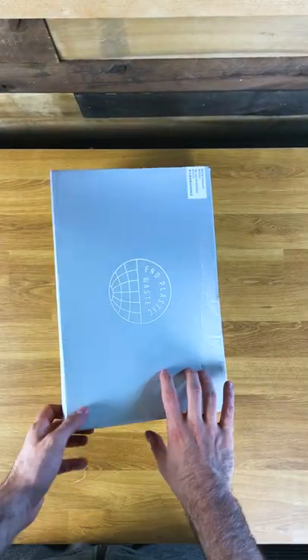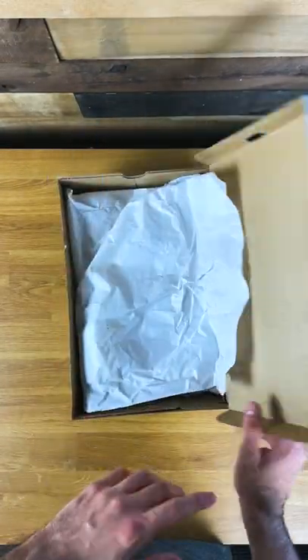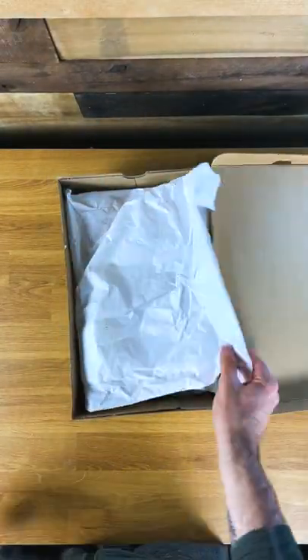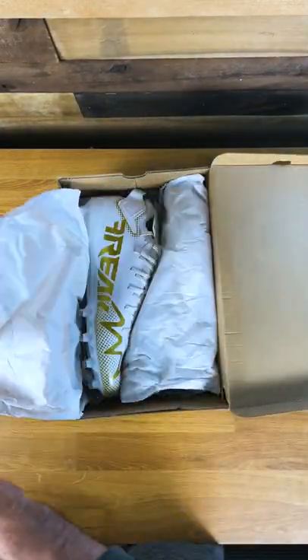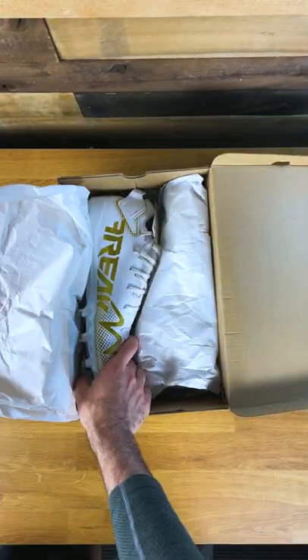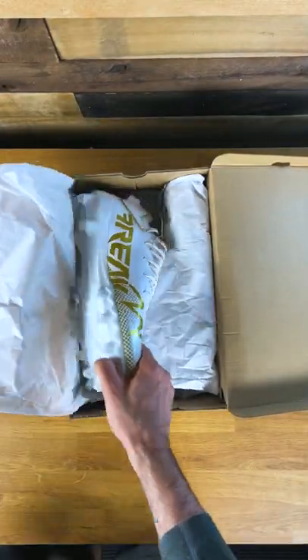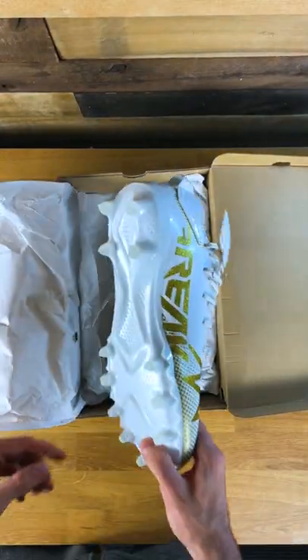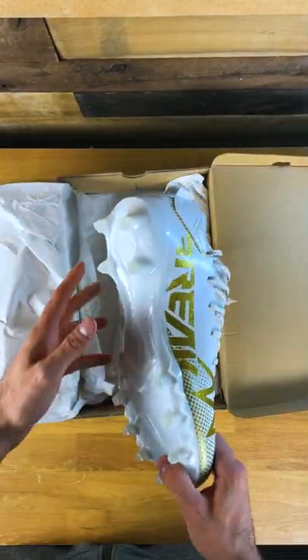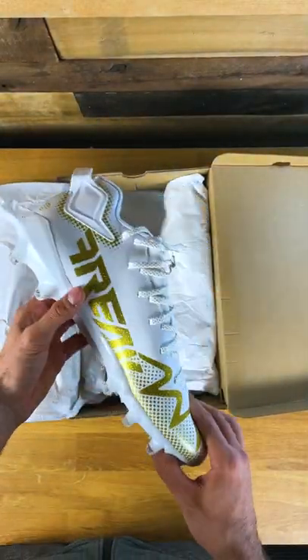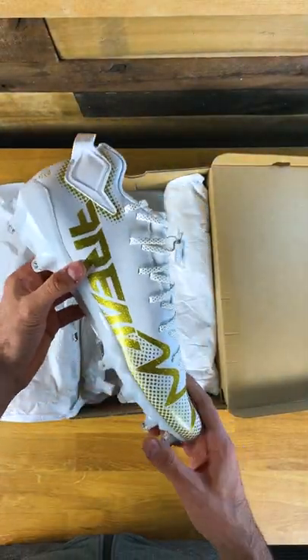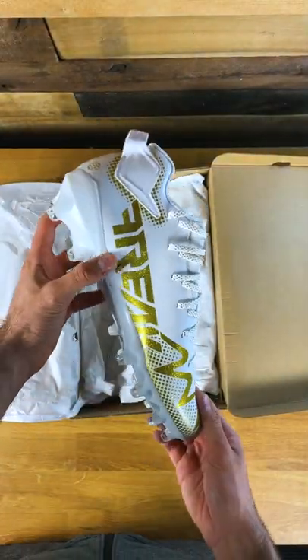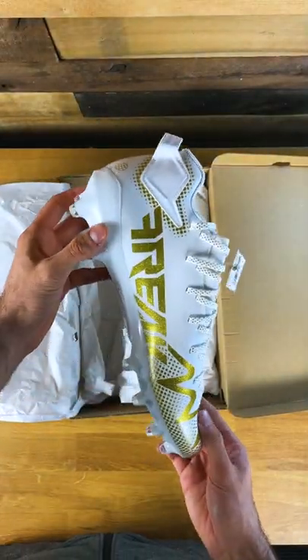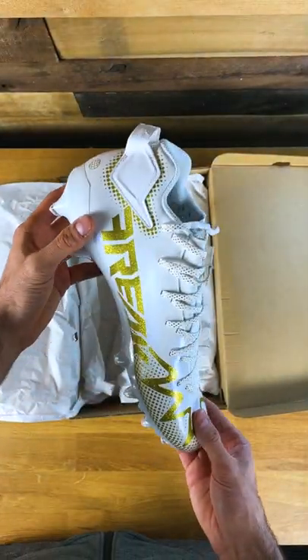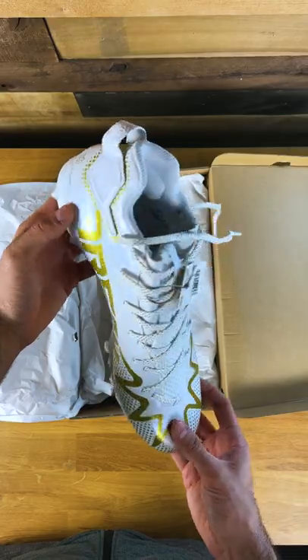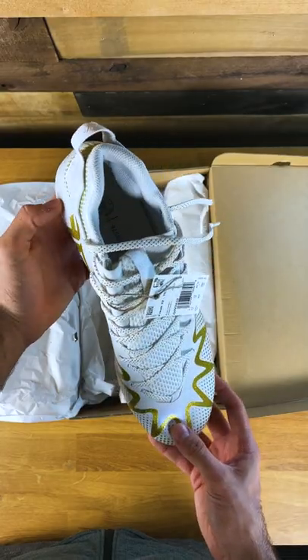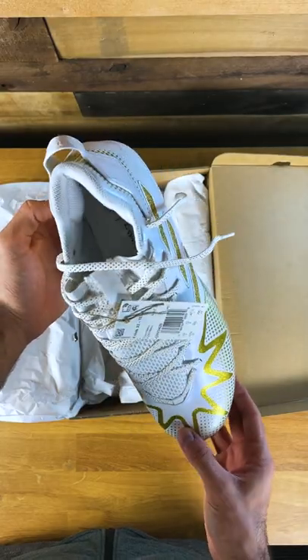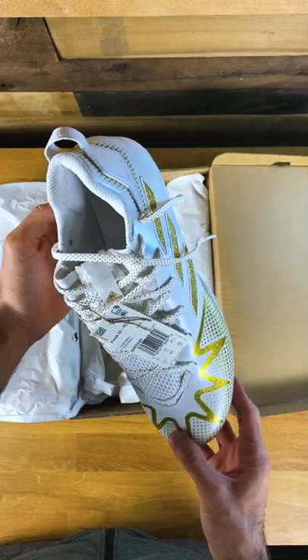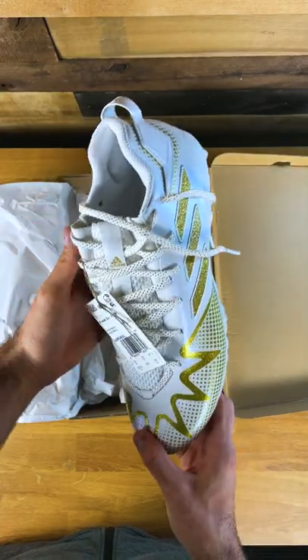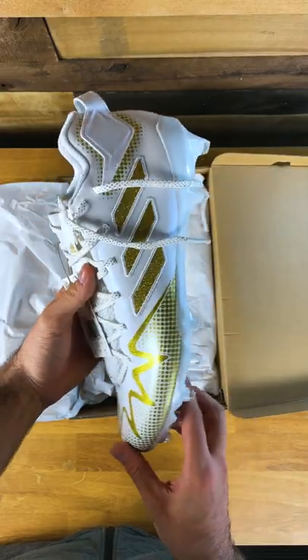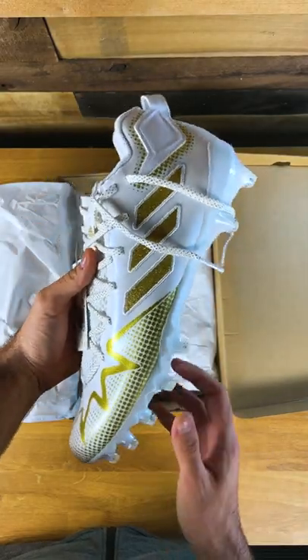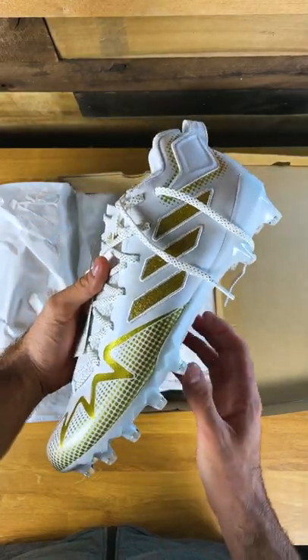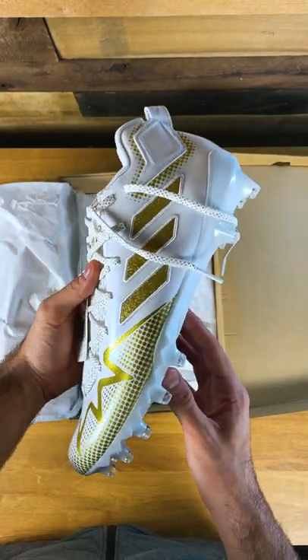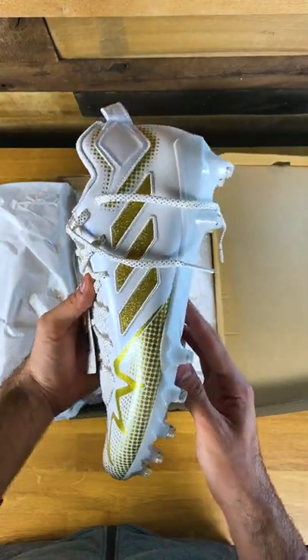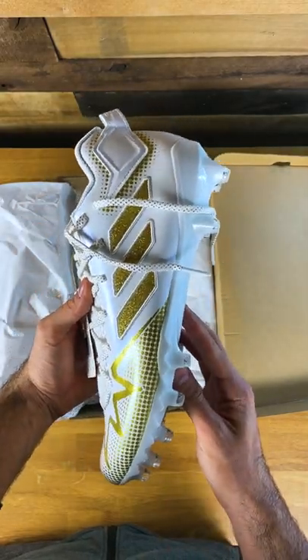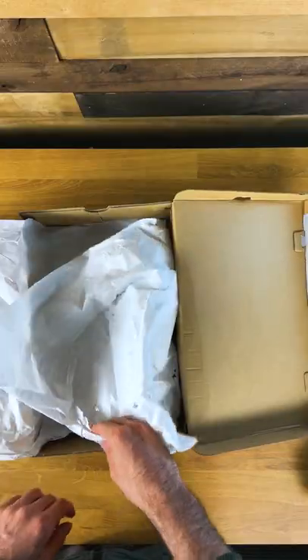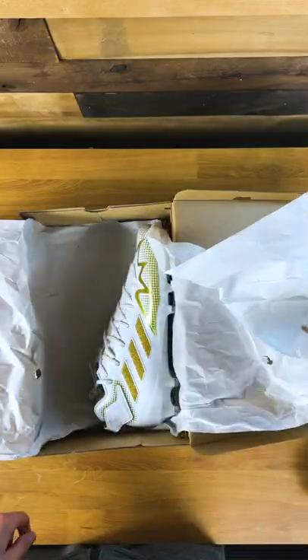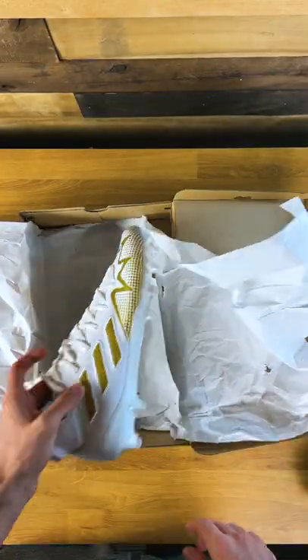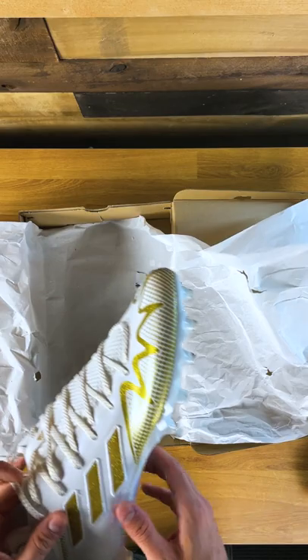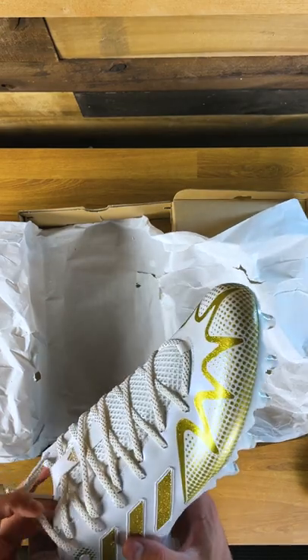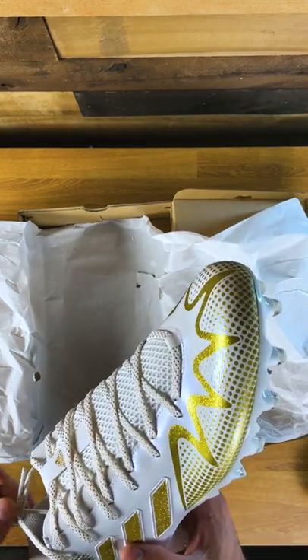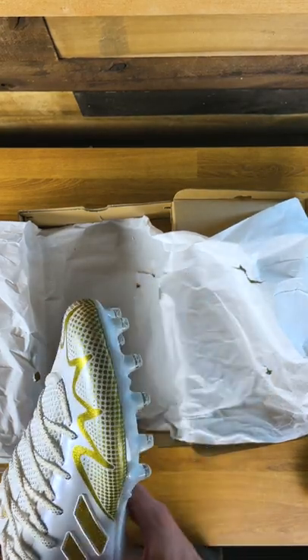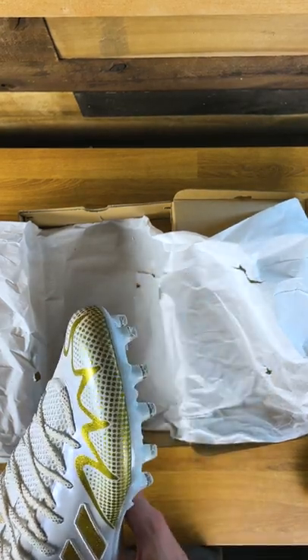Today we are unboxing the new Freak 22s. We got these sent over from East Bay — shout out to them for that. Here we got the first cleat, let's take this one out of the box. Second one, boom, here we go.